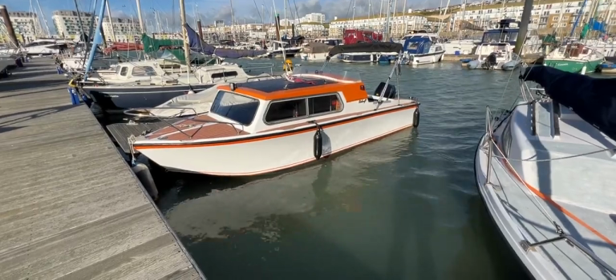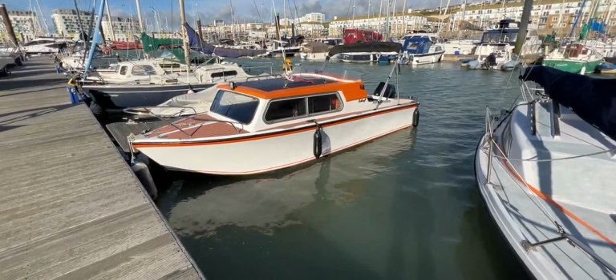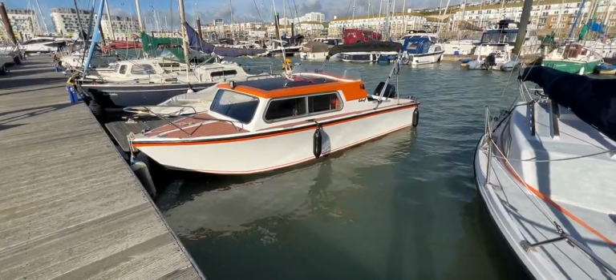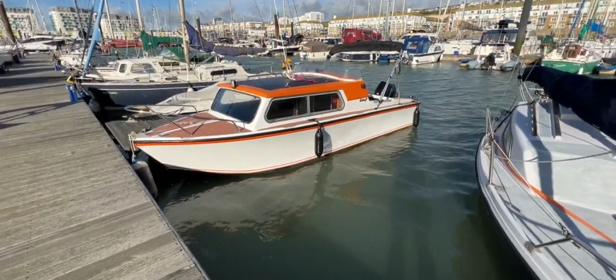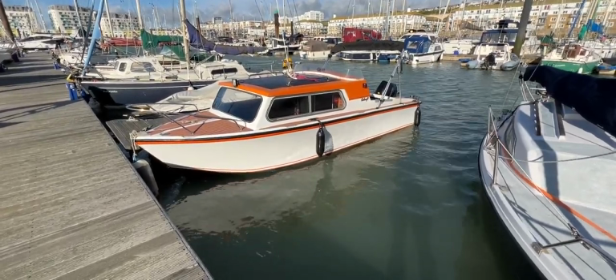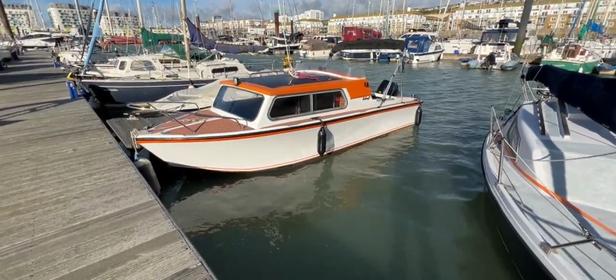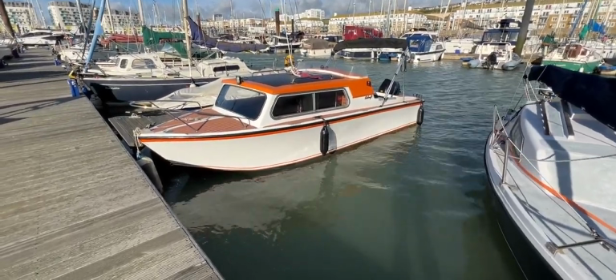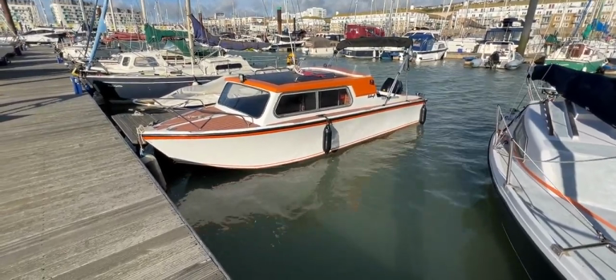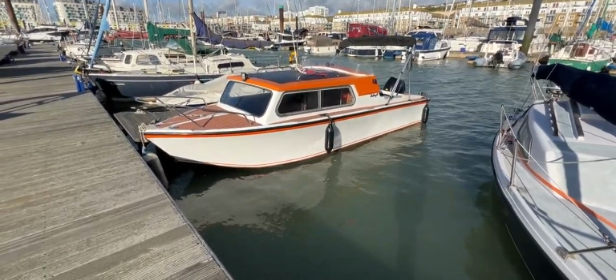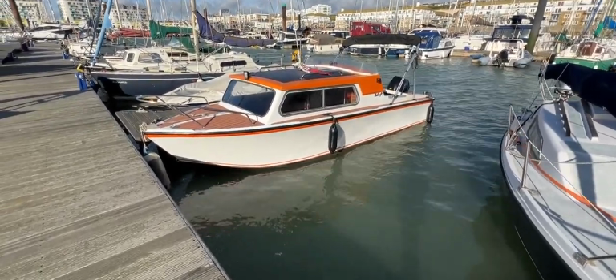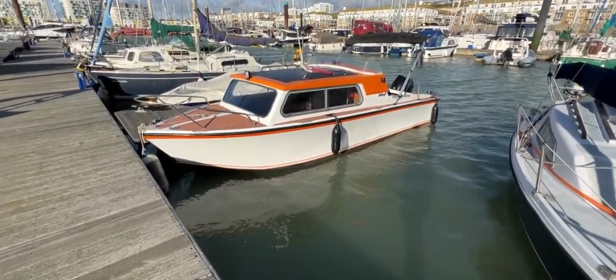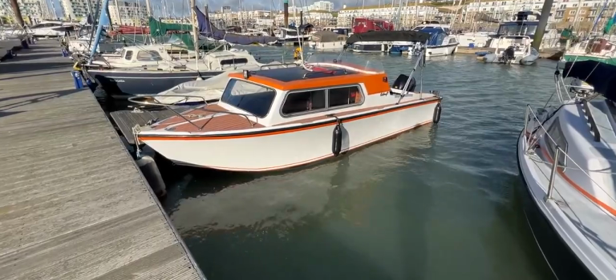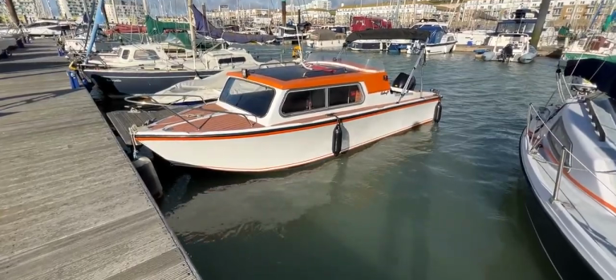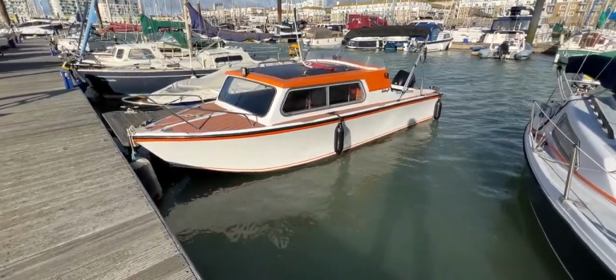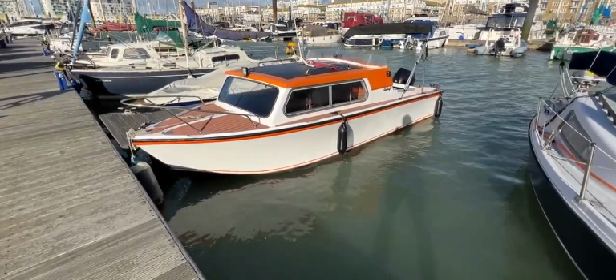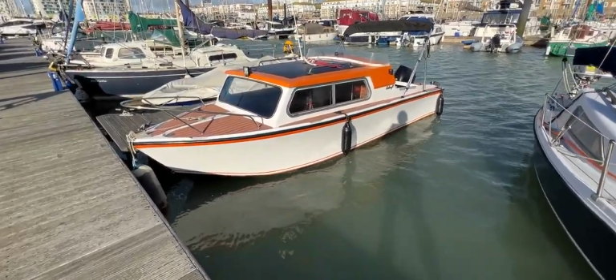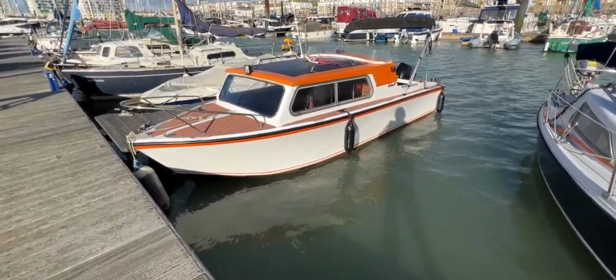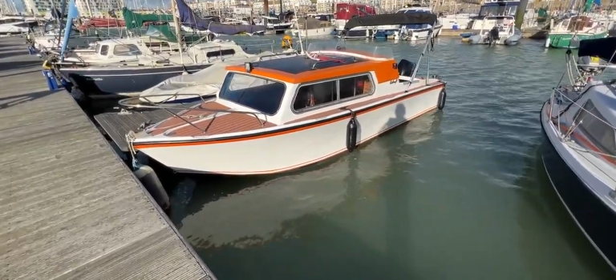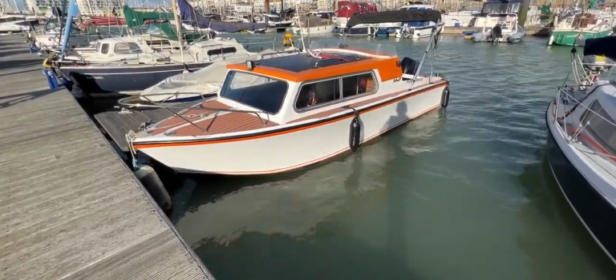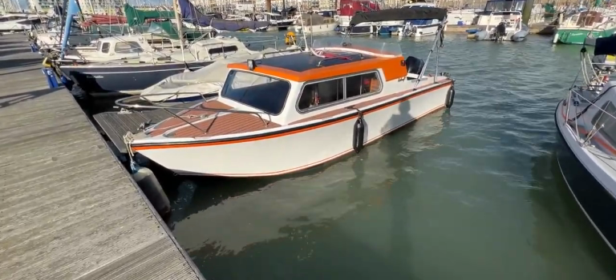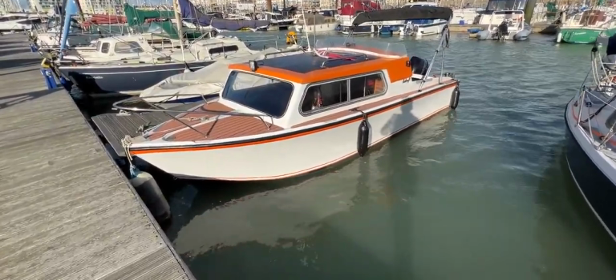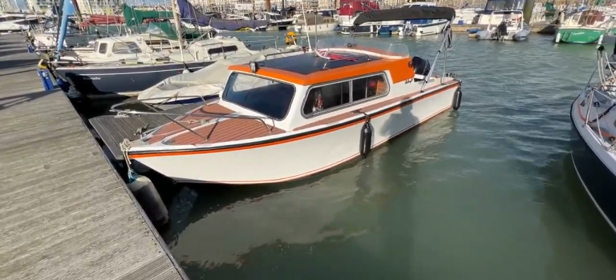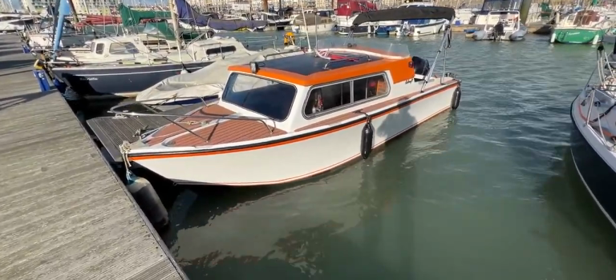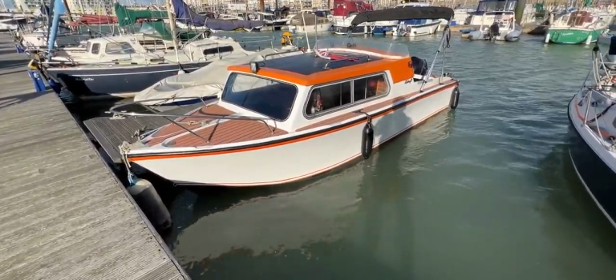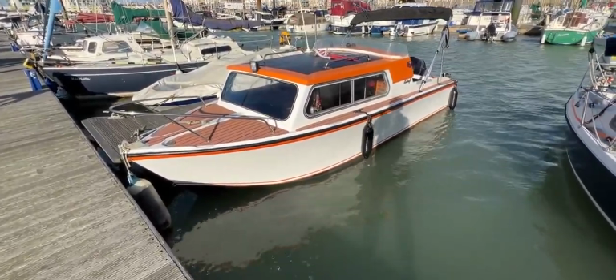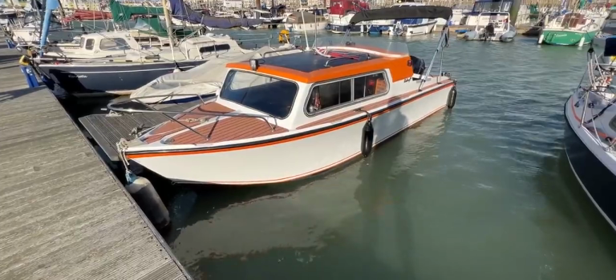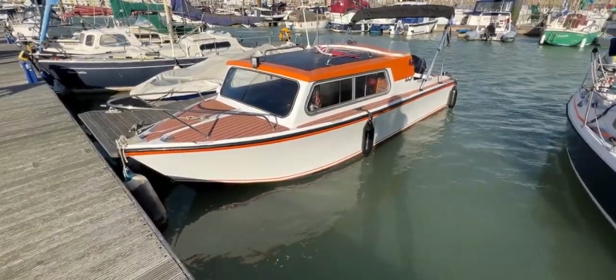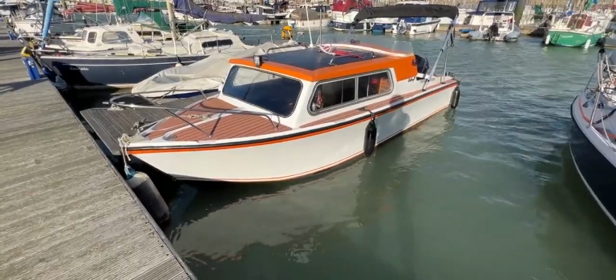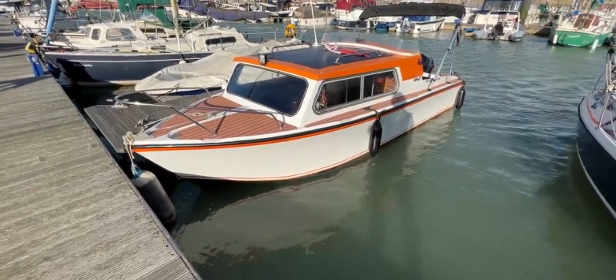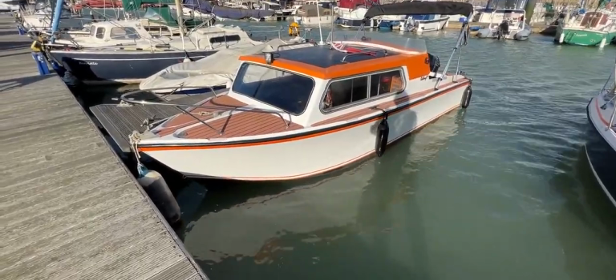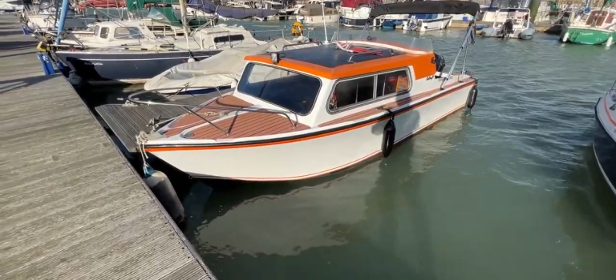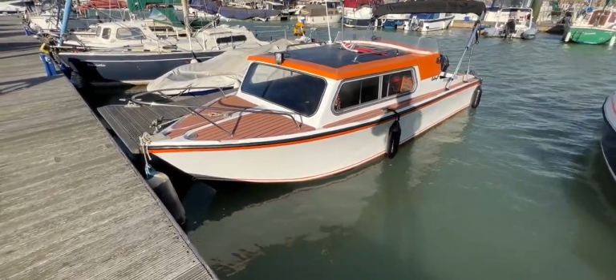Hello everybody and welcome to a little look around the exterior of the cockpit of this Railcraft, to give you an idea of how she is, the kind of condition she might be in, and if she might be the one for you. I do apologise about any wind noise — it is very noisy here today.